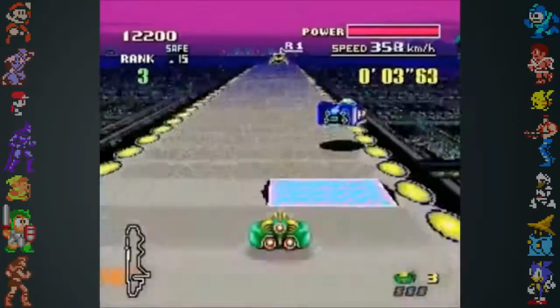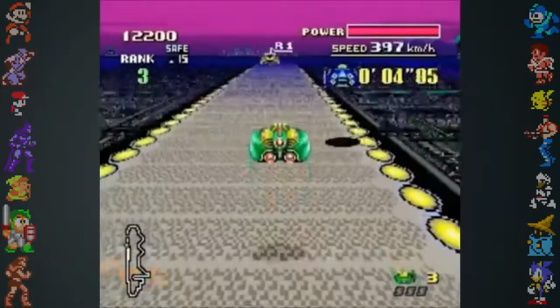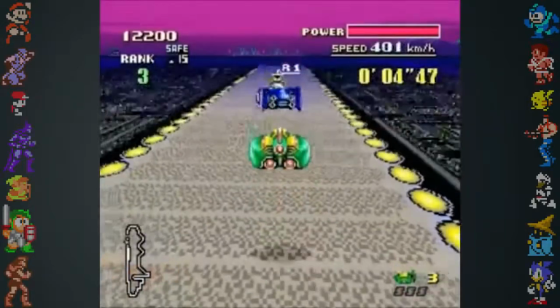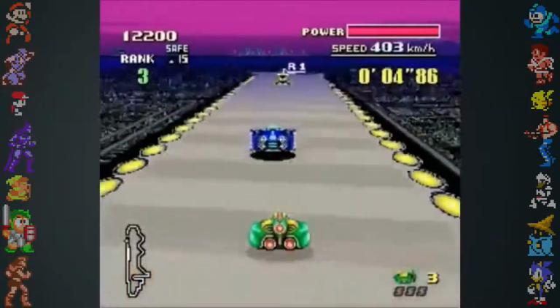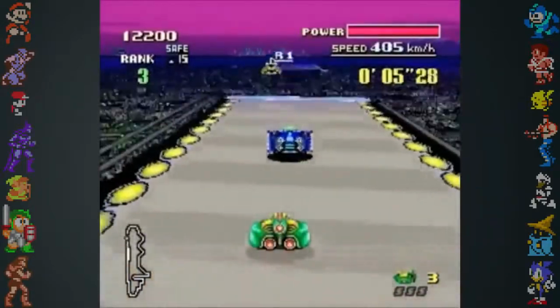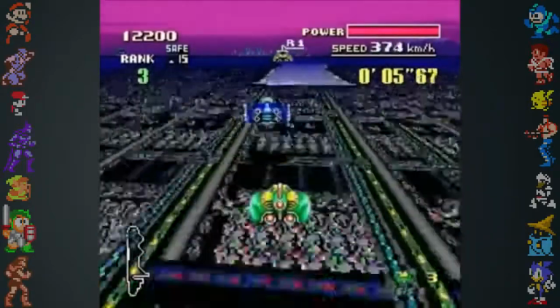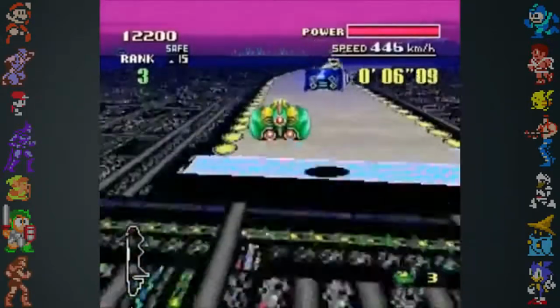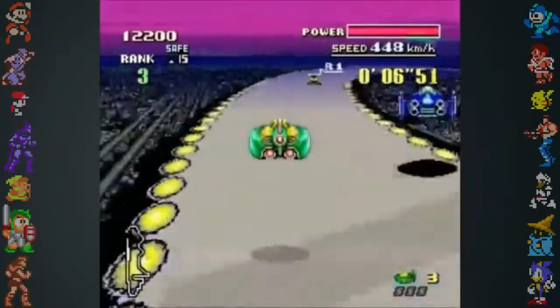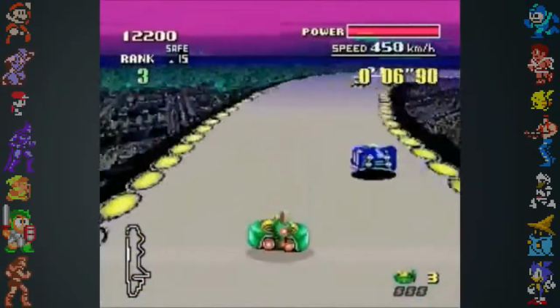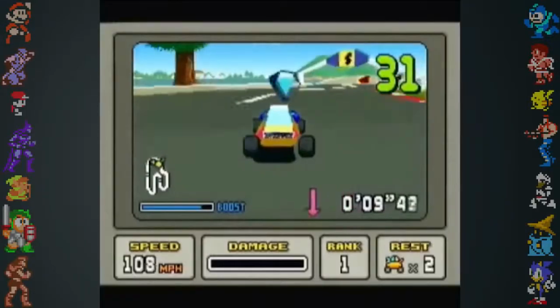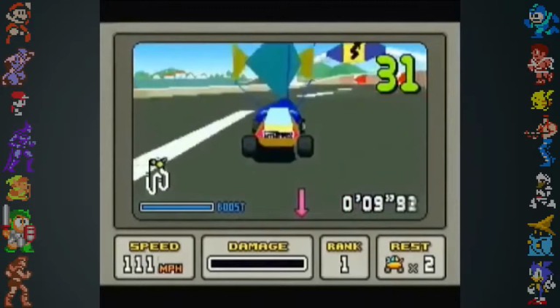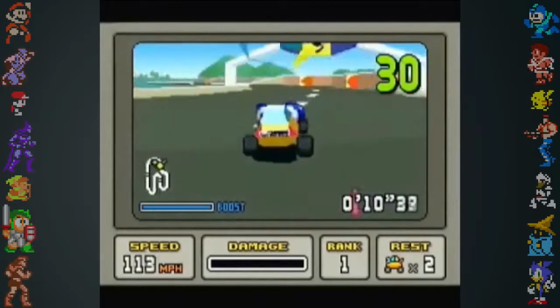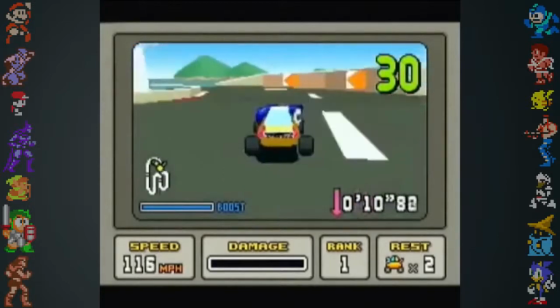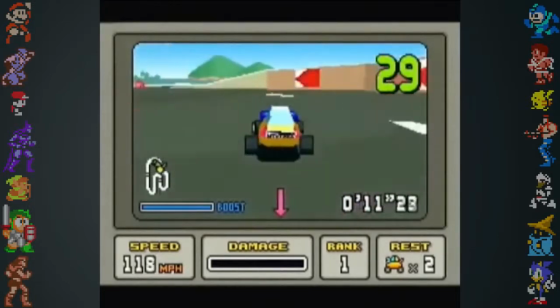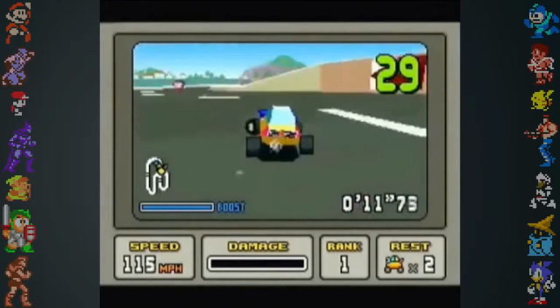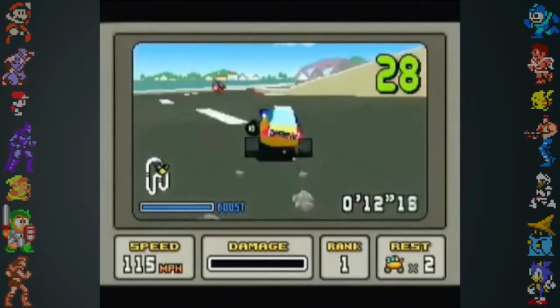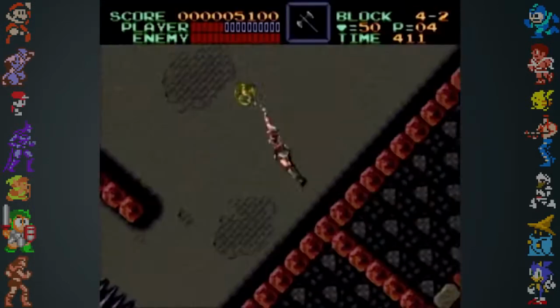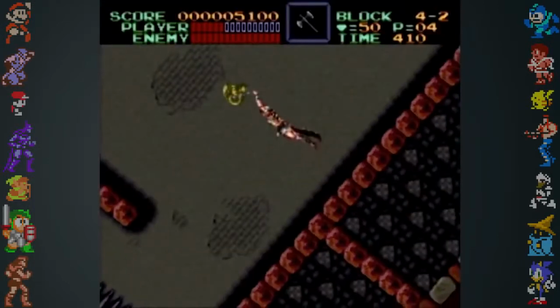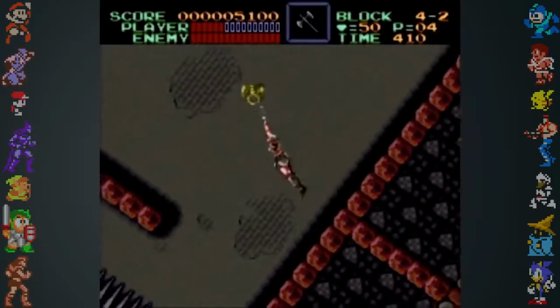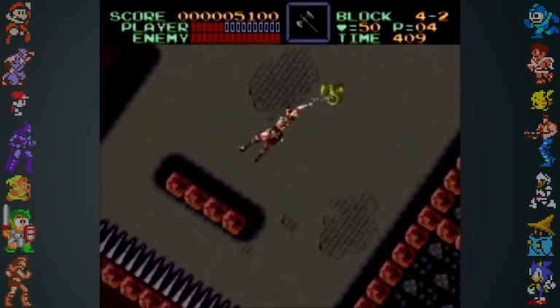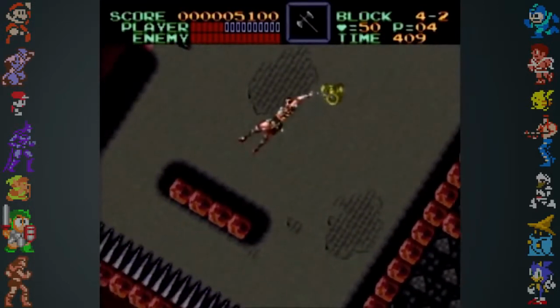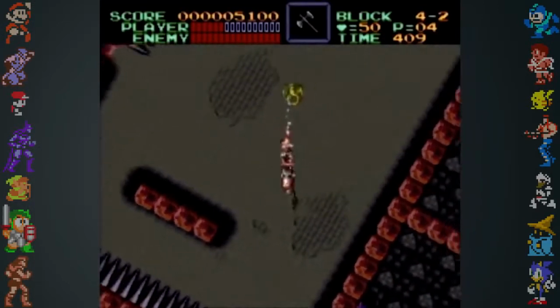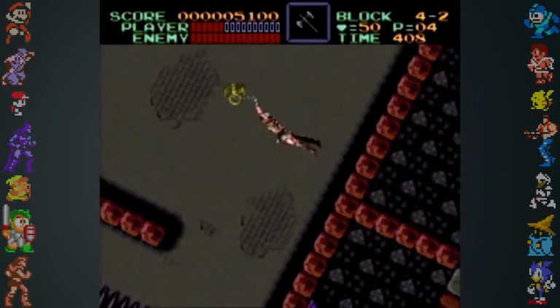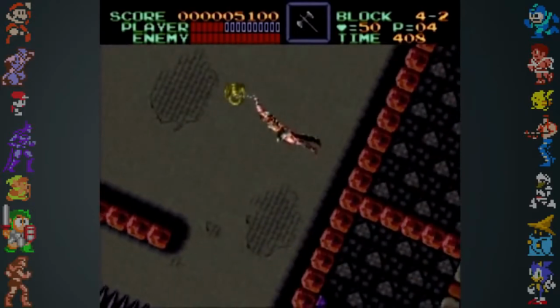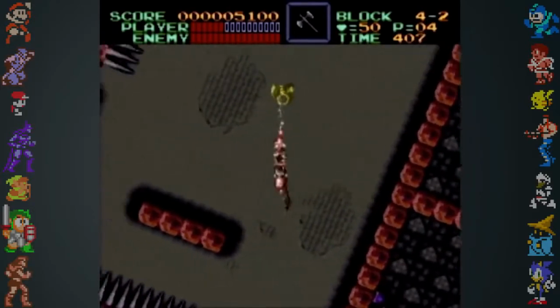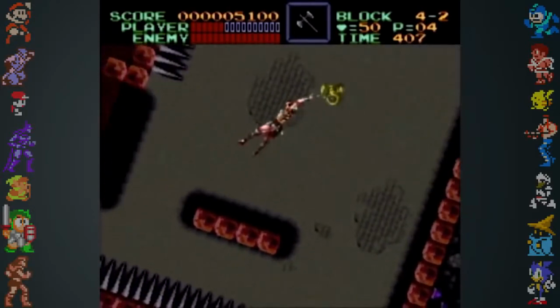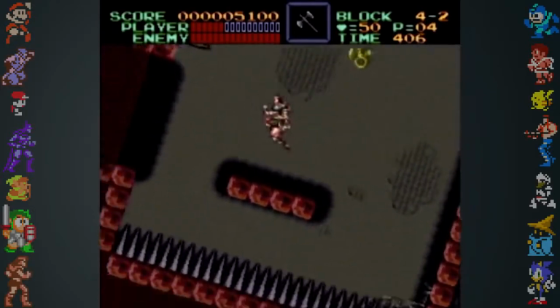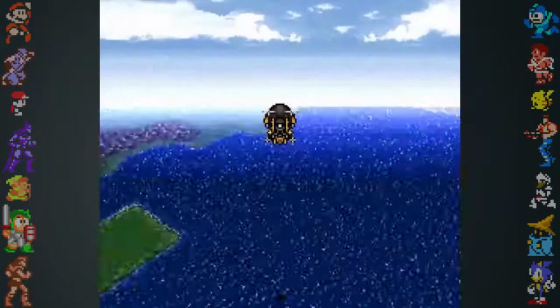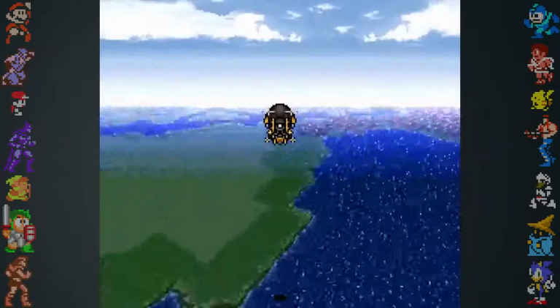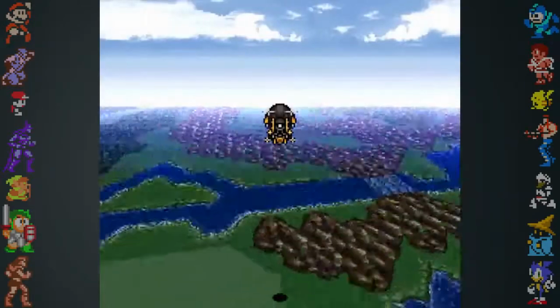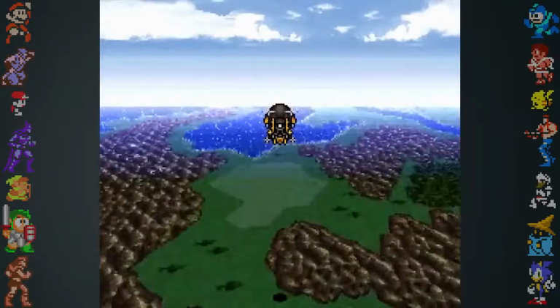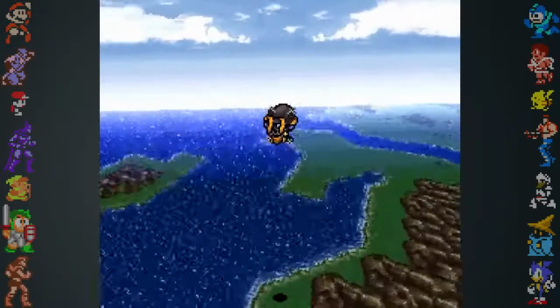Did you know the Super Nintendo was able to stay afloat in the 32-bit age as a 16-bit console thanks to features like the SFX chip and Mode 7? The term Mode 7 is often applied to SNES games that twist and scale images to make things like the sprawling worlds of Final Fantasy possible.